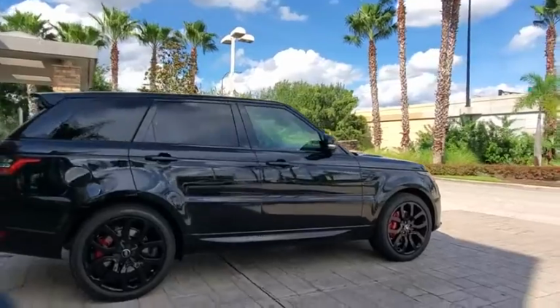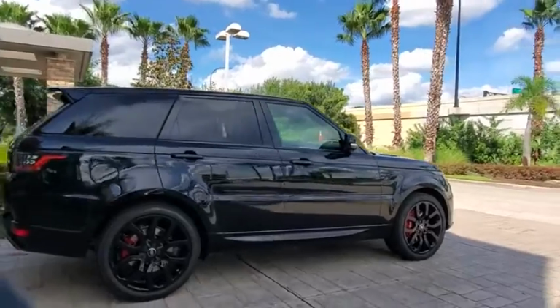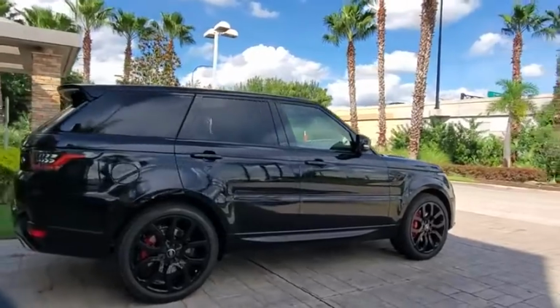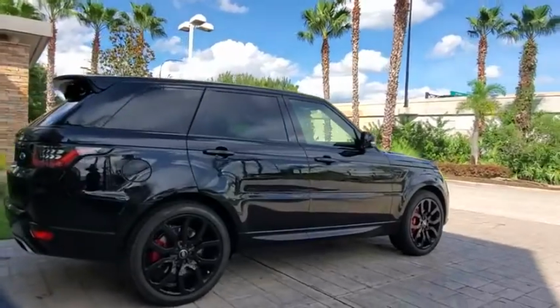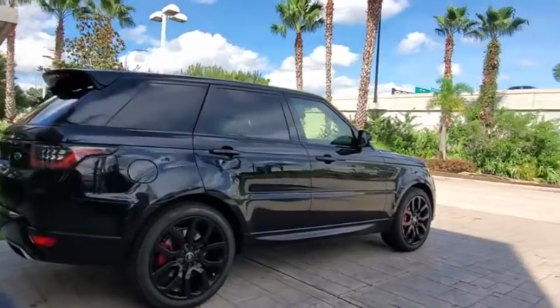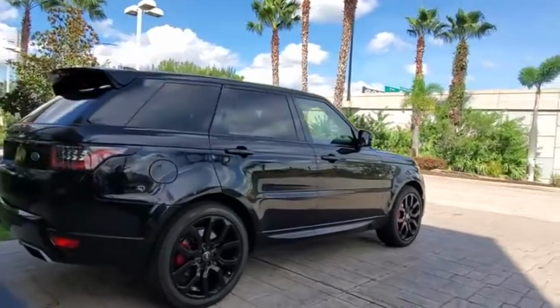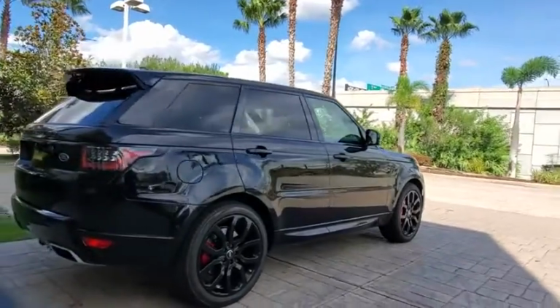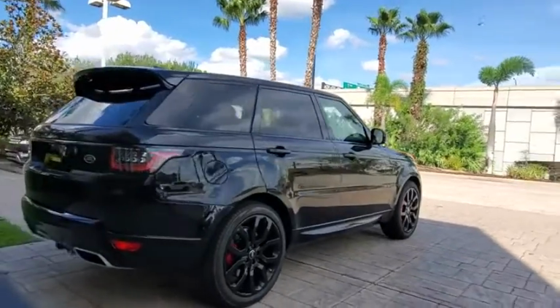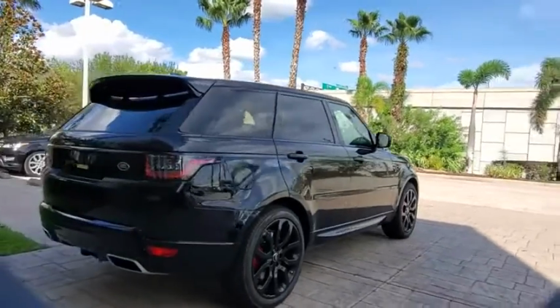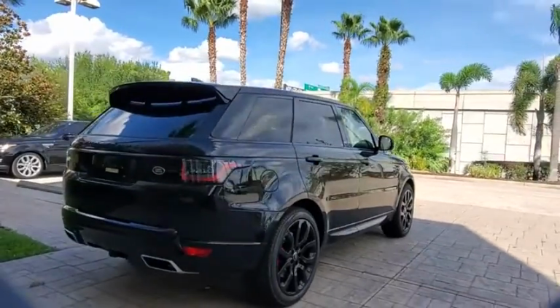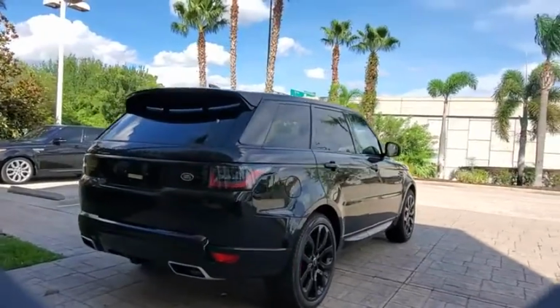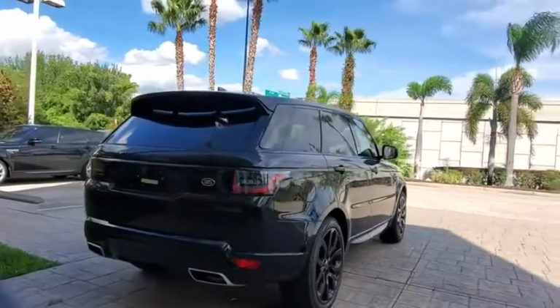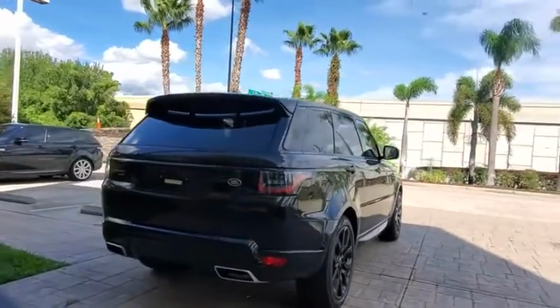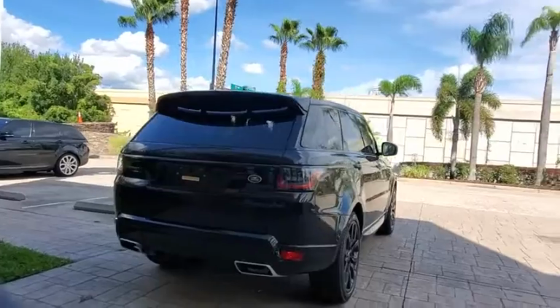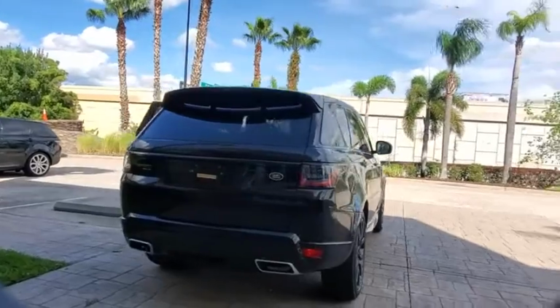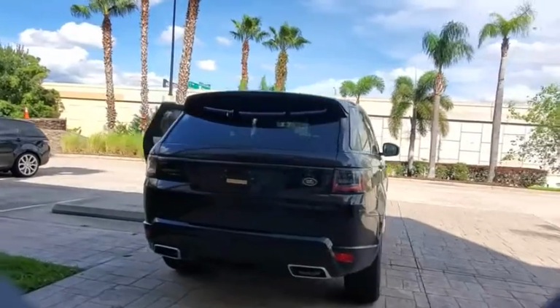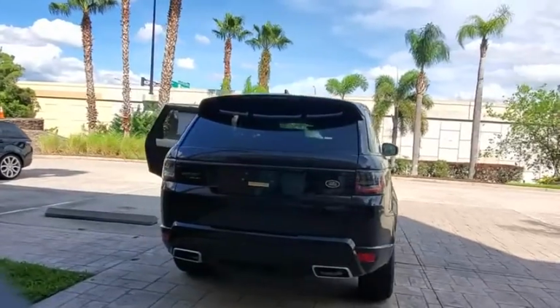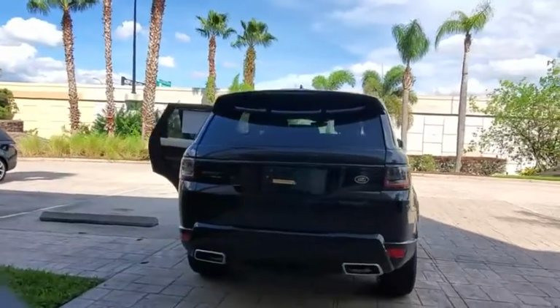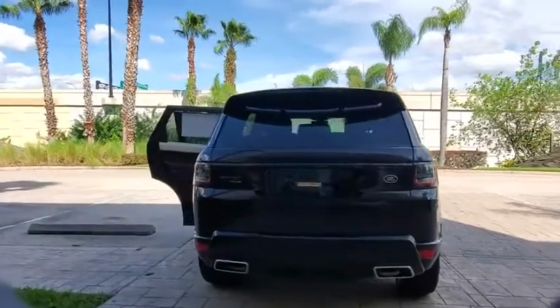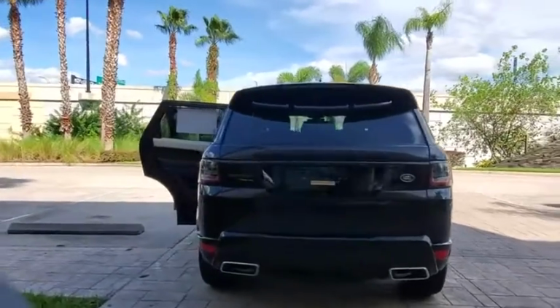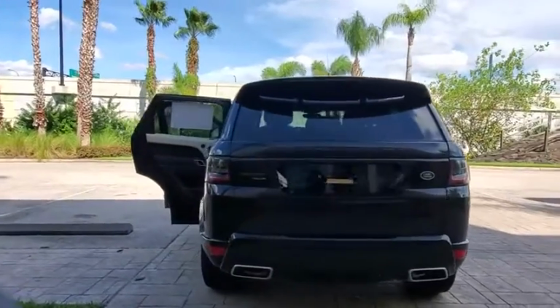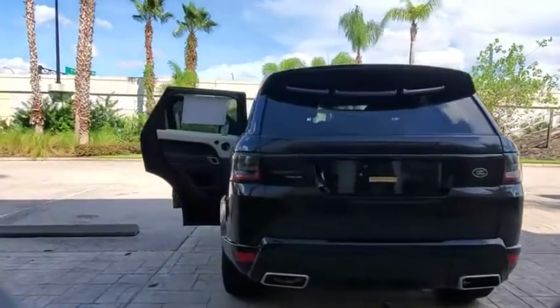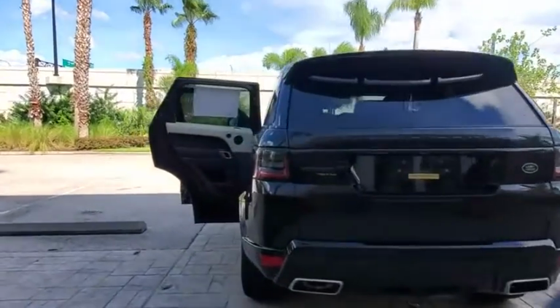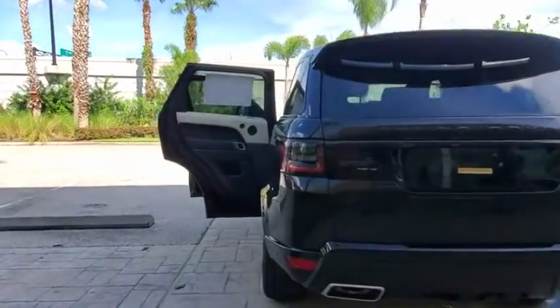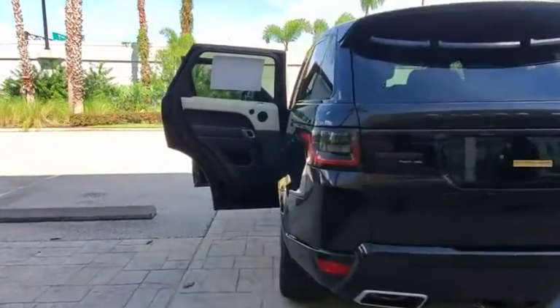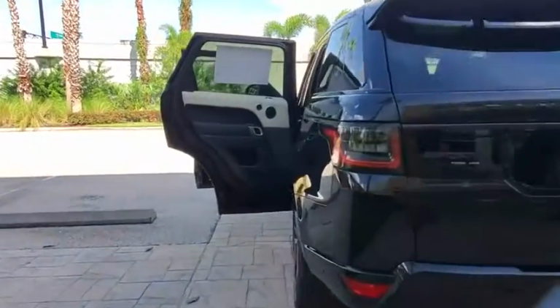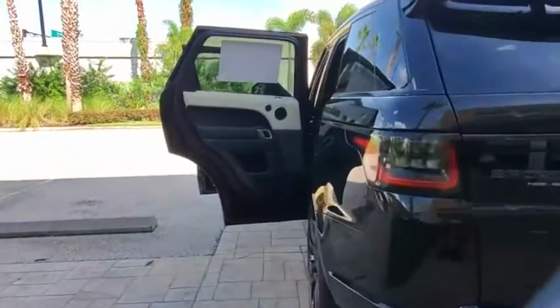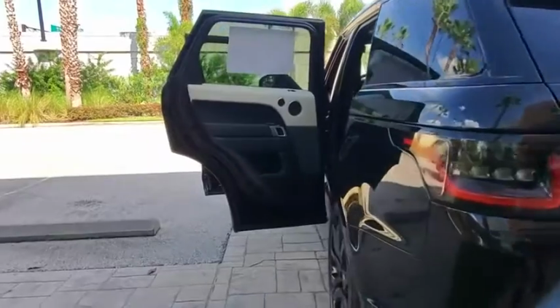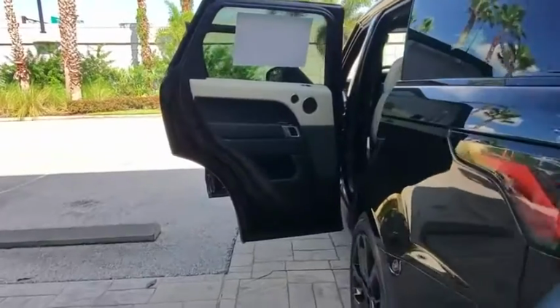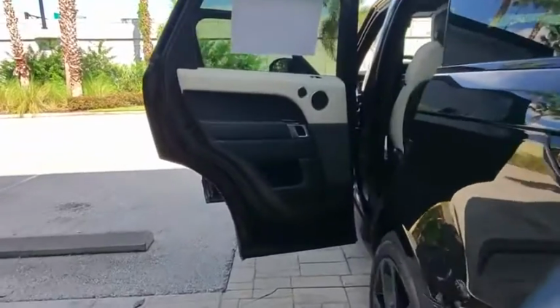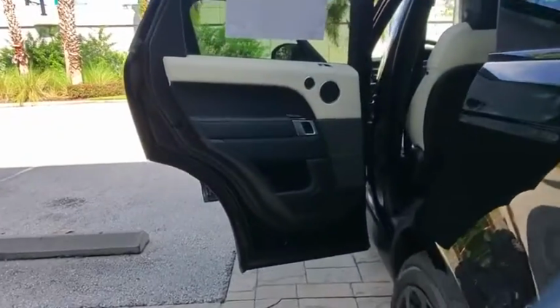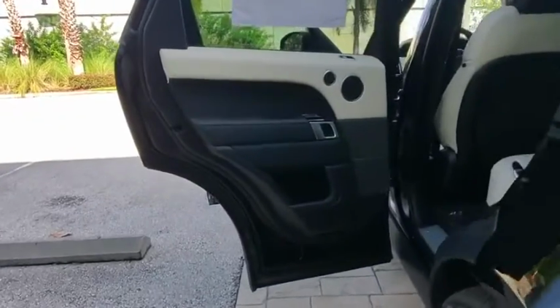Here are some of this vehicle's great options: backup camera, power liftgate, keyless entry, power passenger seat, steering wheel audio controls, remote engine start, traction control, stability control.